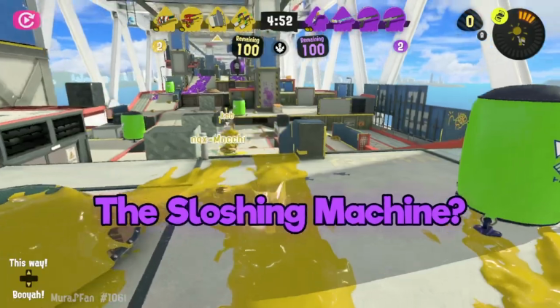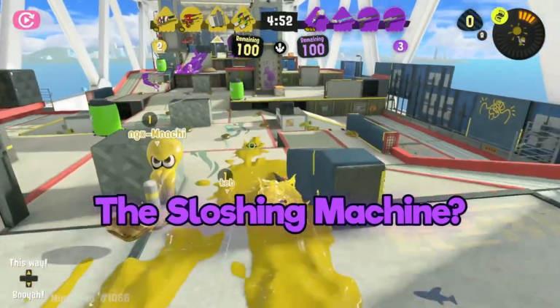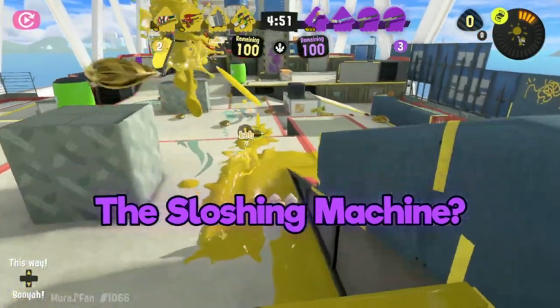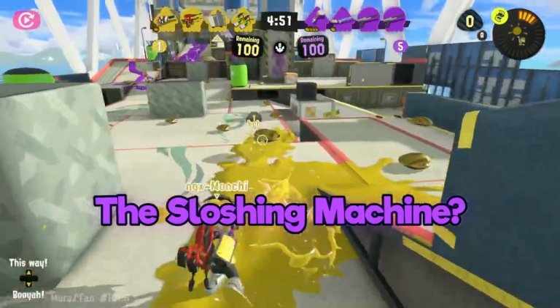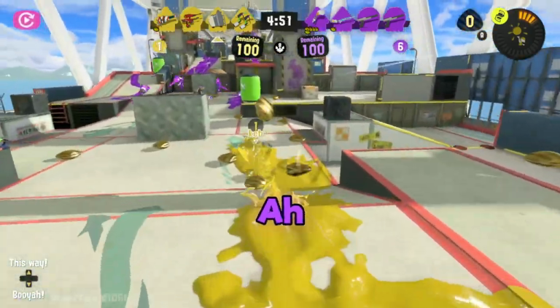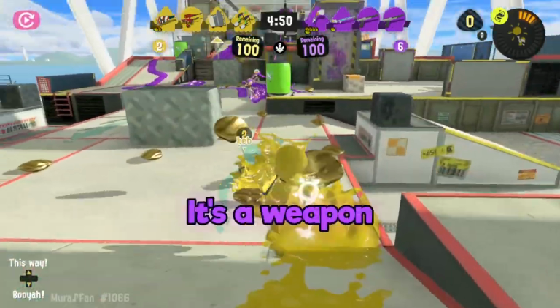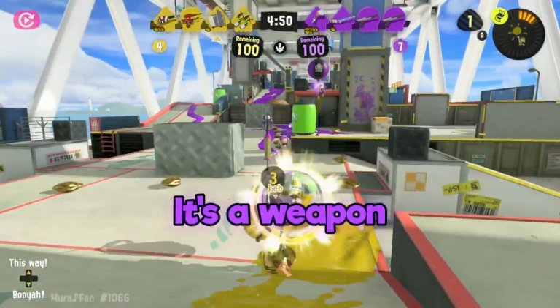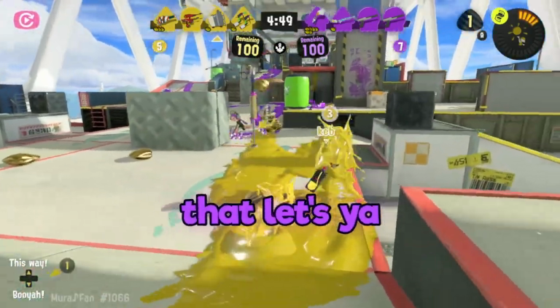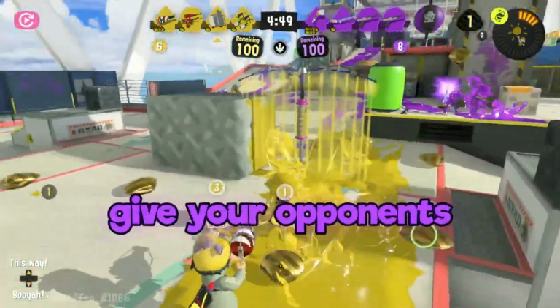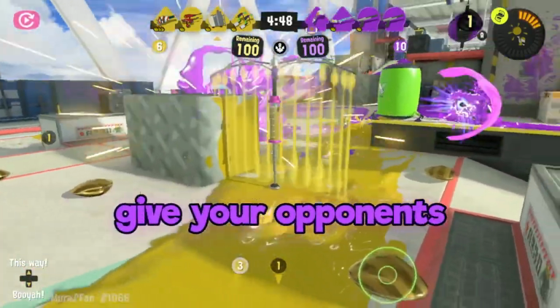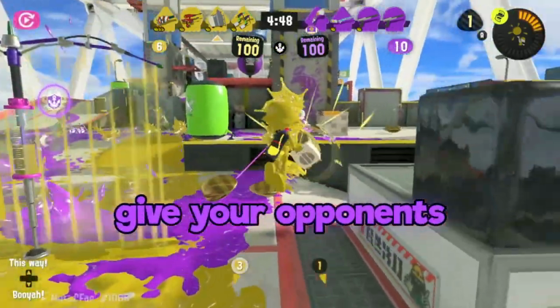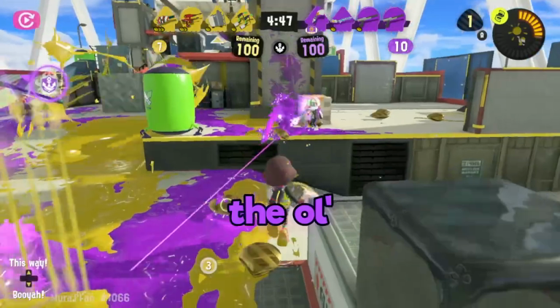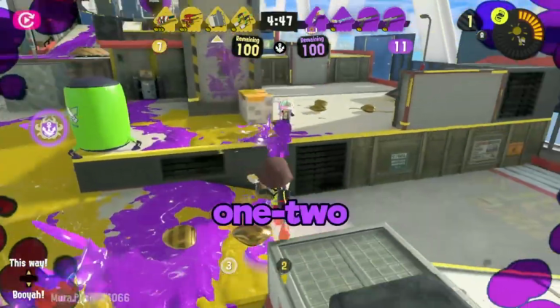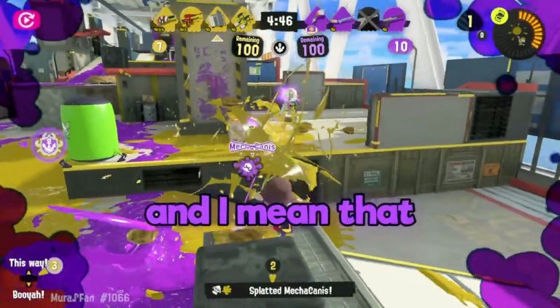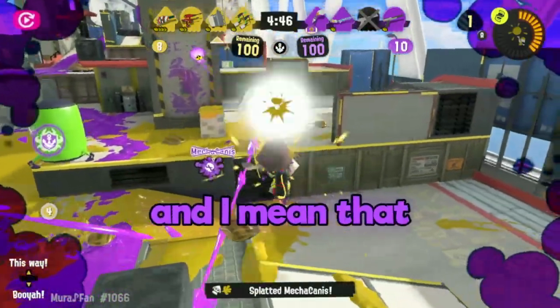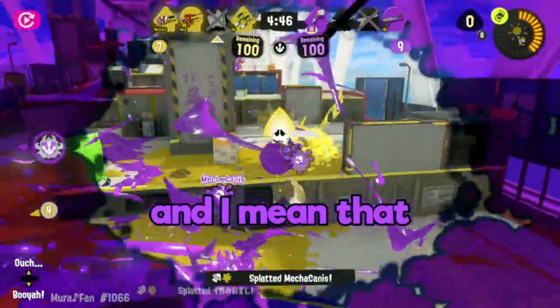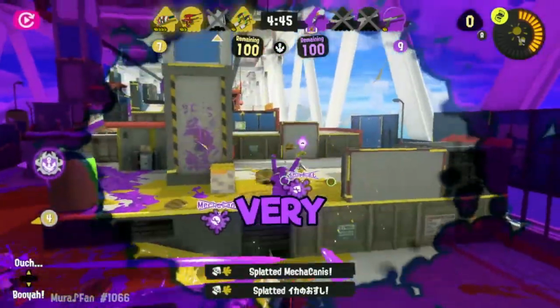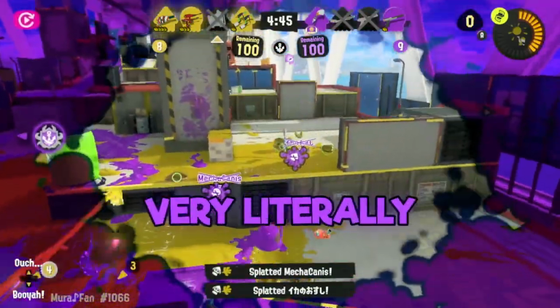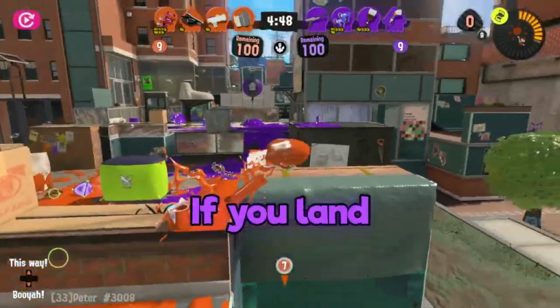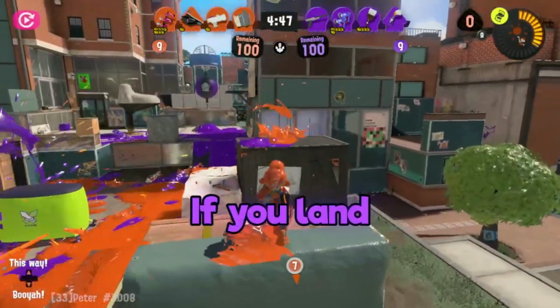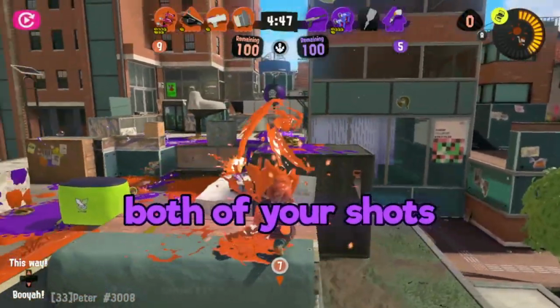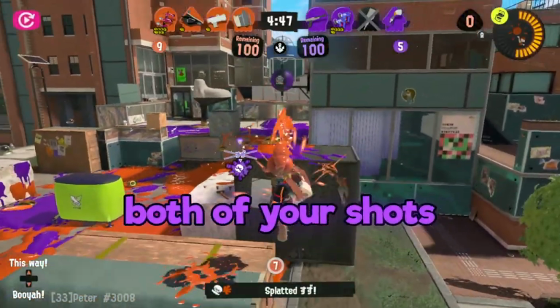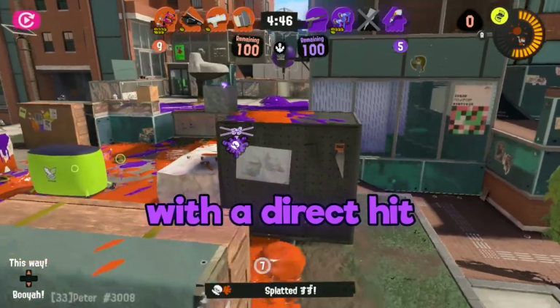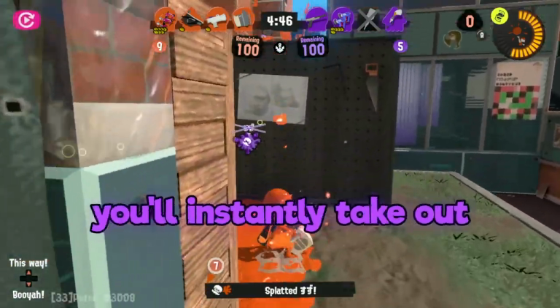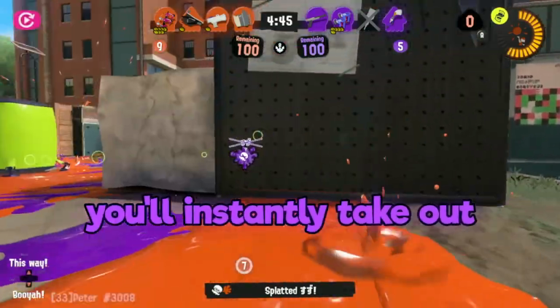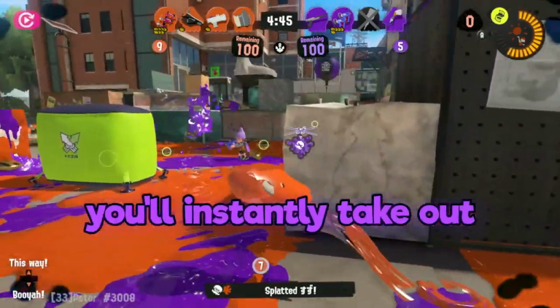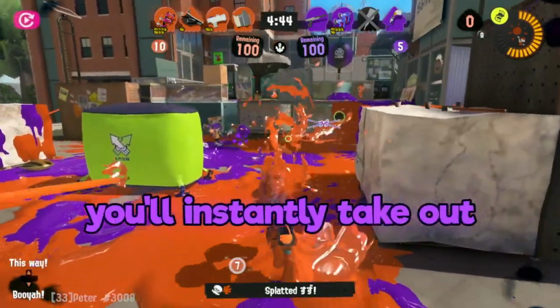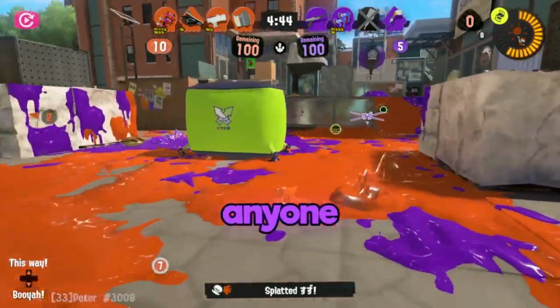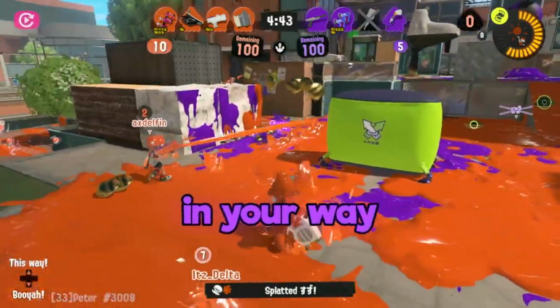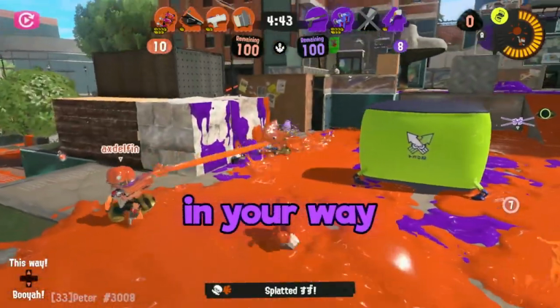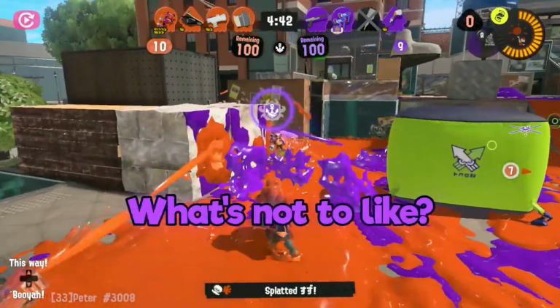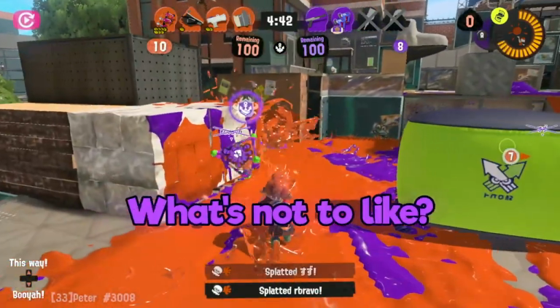The Sloshing Machine is a weapon that lets you give your opponents the ol' one-two. And I mean that very literally. If you land both of your shots with a direct hit, you'll instantly take out anyone in your way. What's not to like?